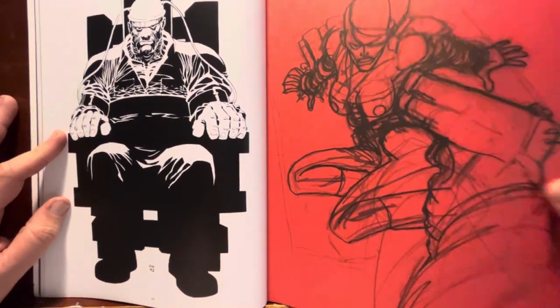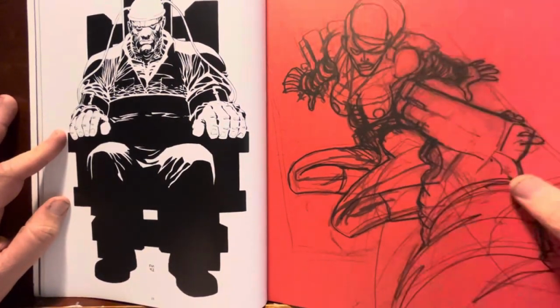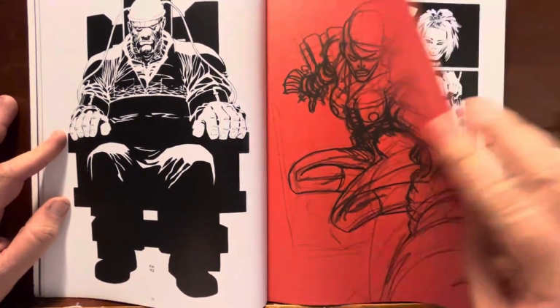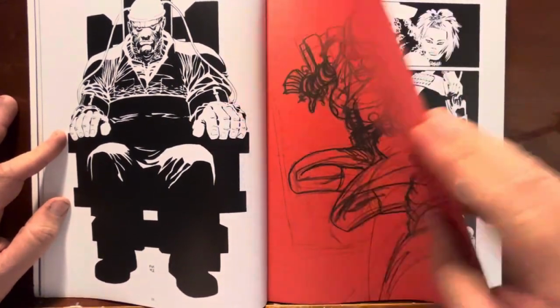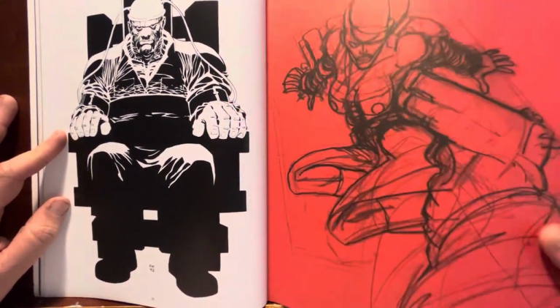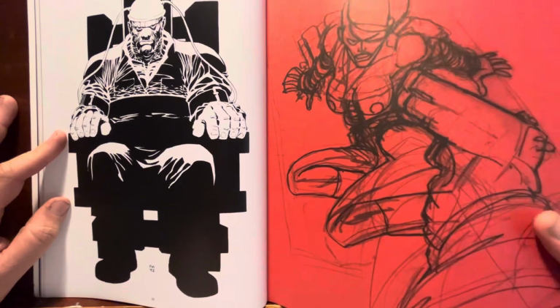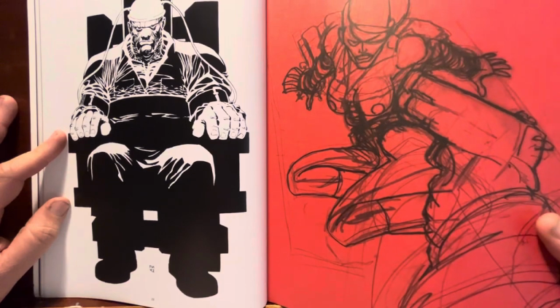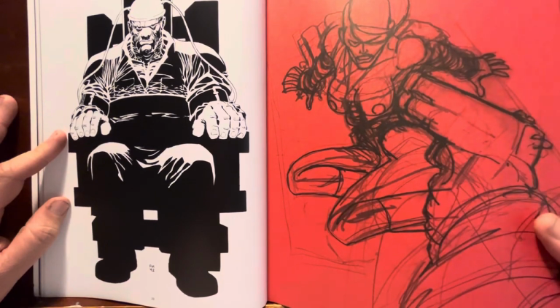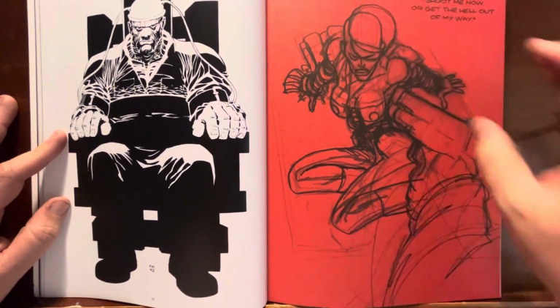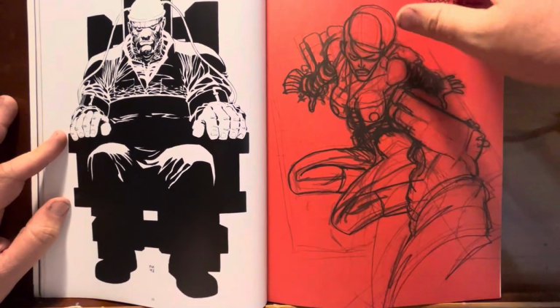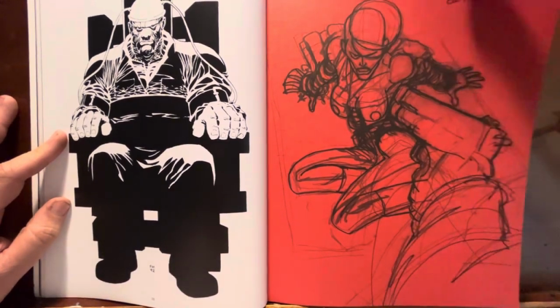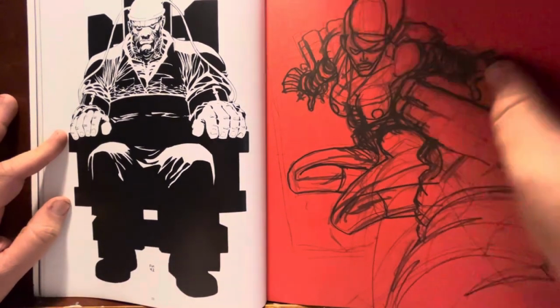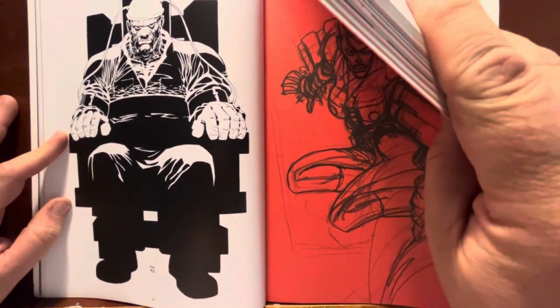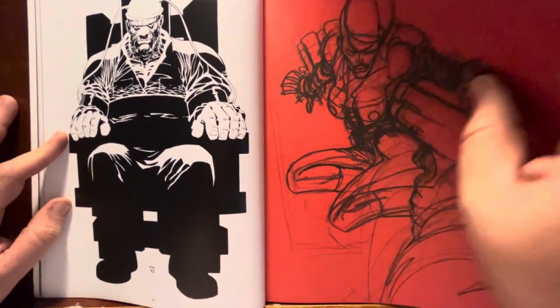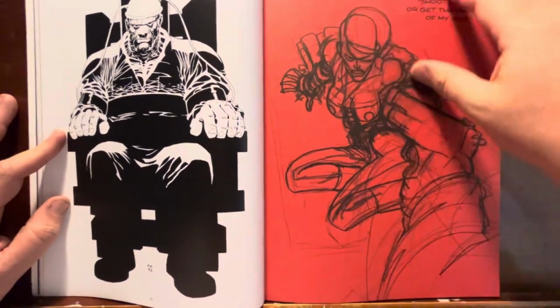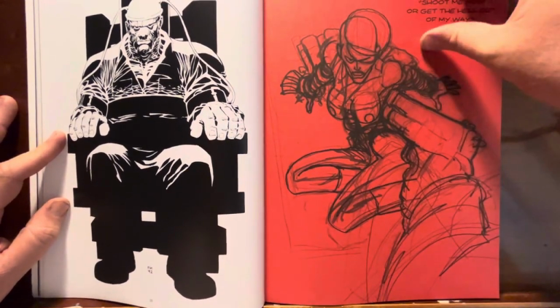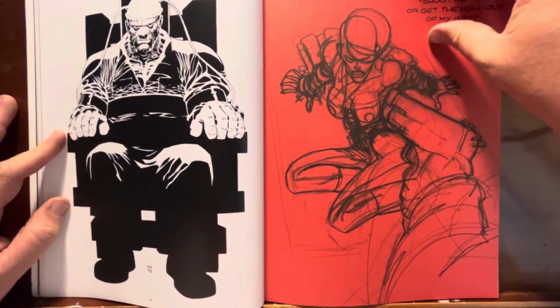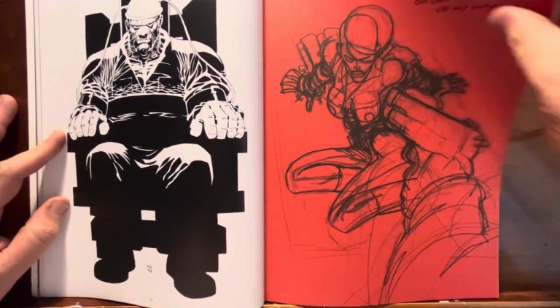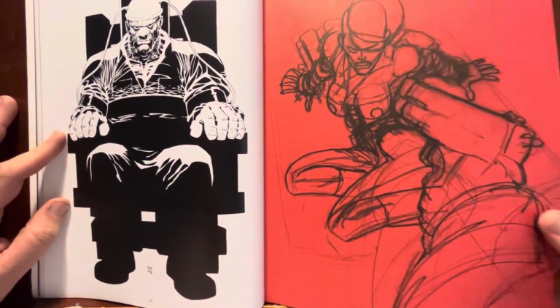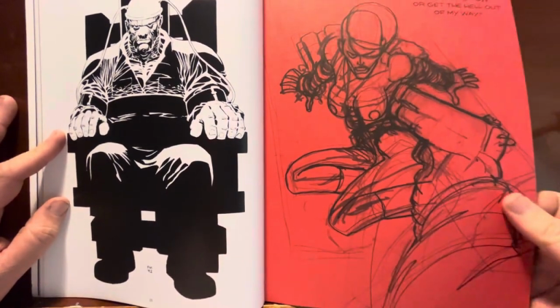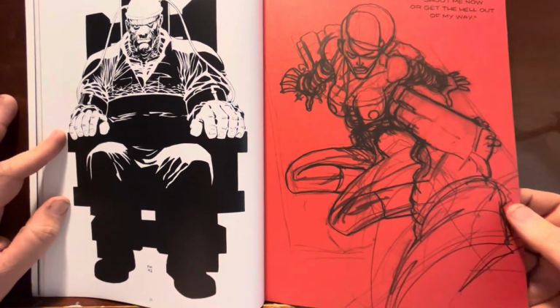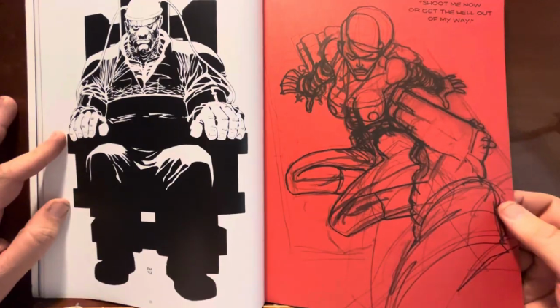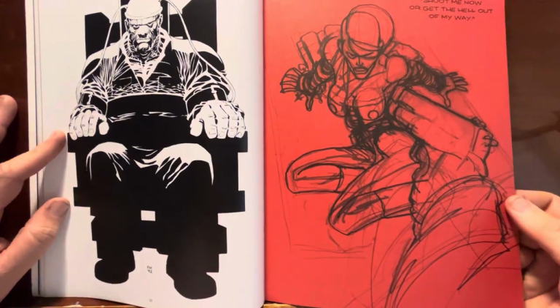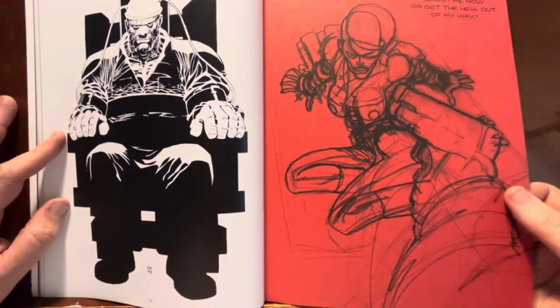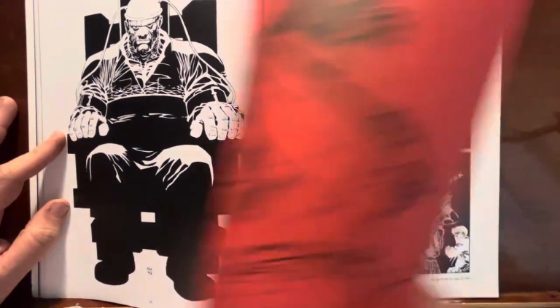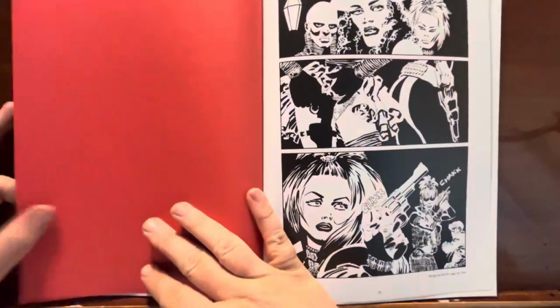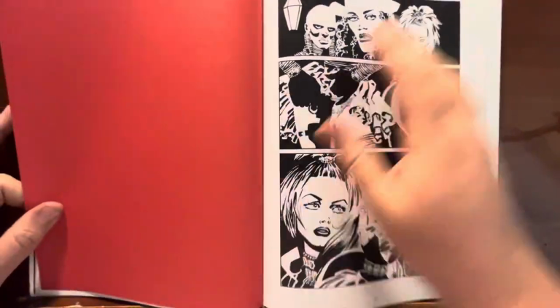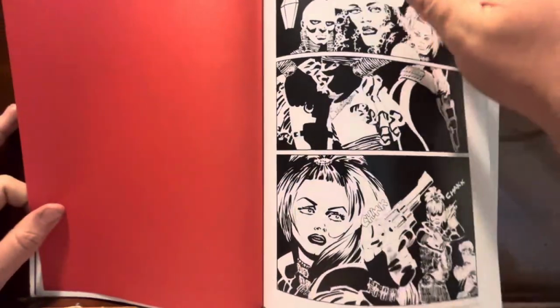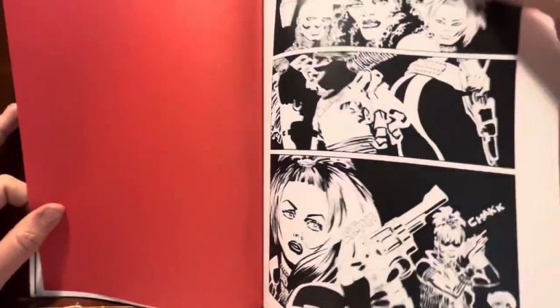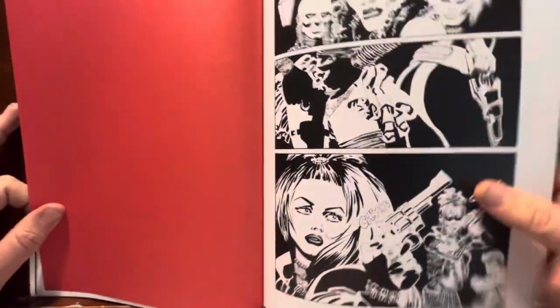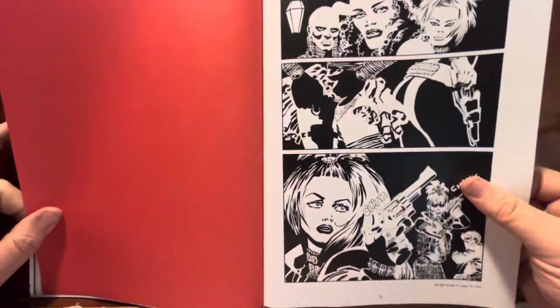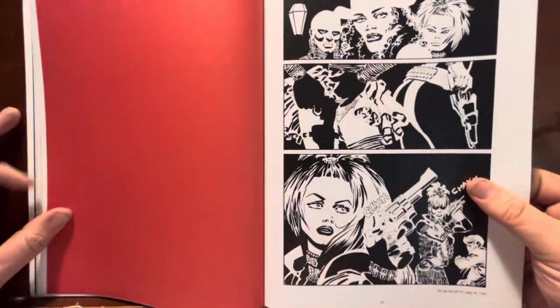I wonder why they put them on these colored pages in here. Like, what's the mindset behind that? Why are we doing that? I don't understand. It's fine, but I just don't understand.